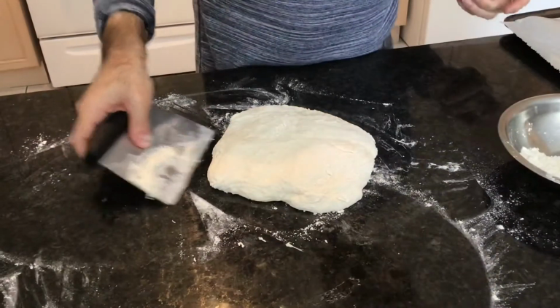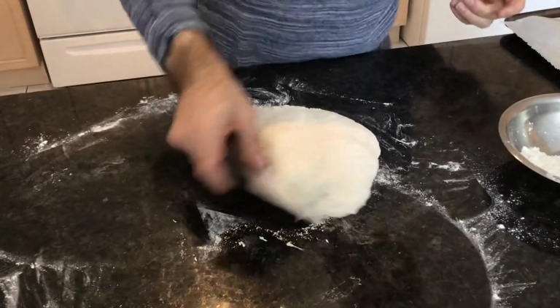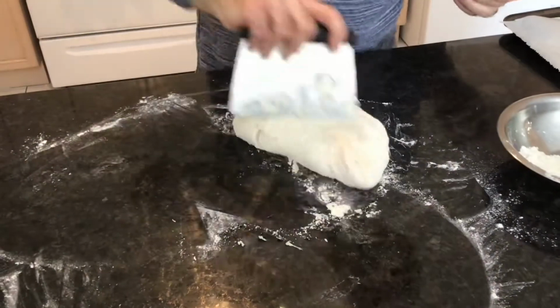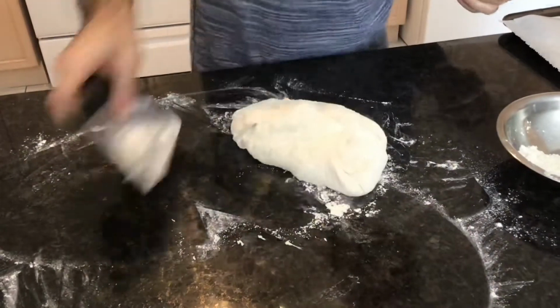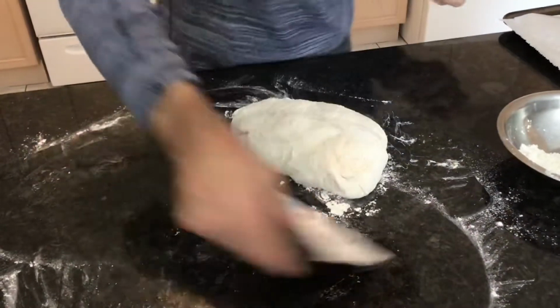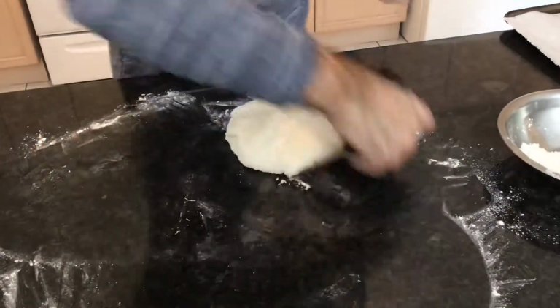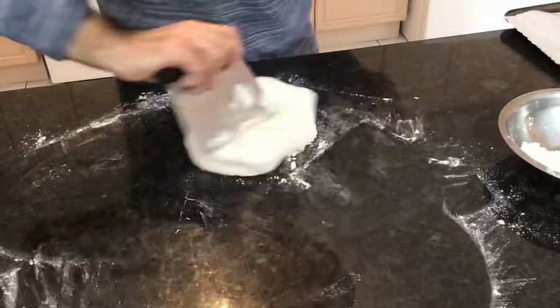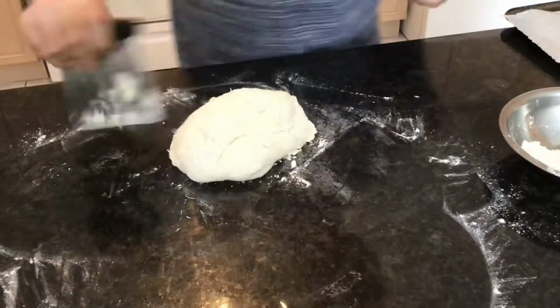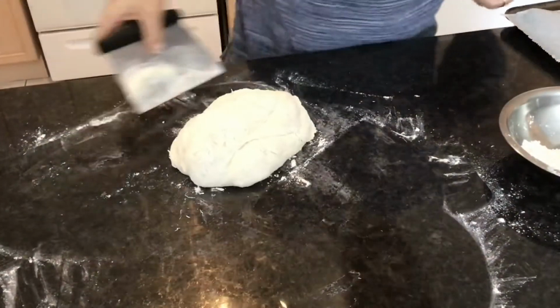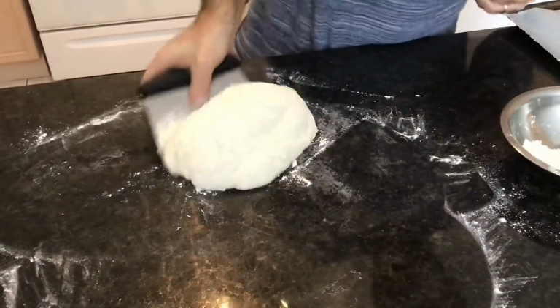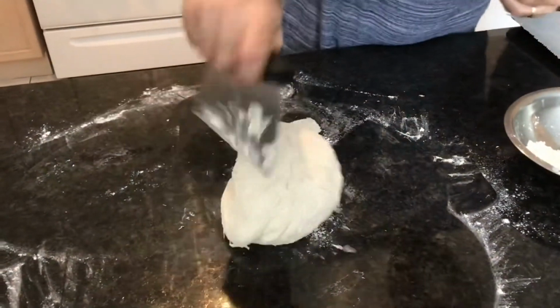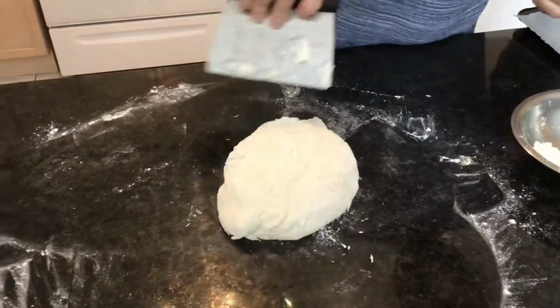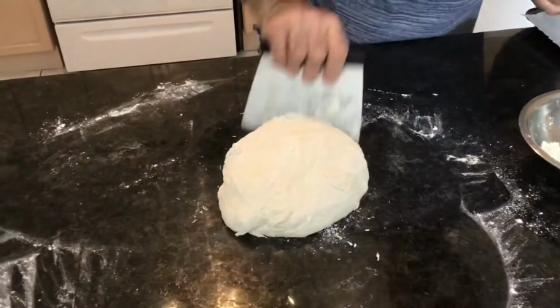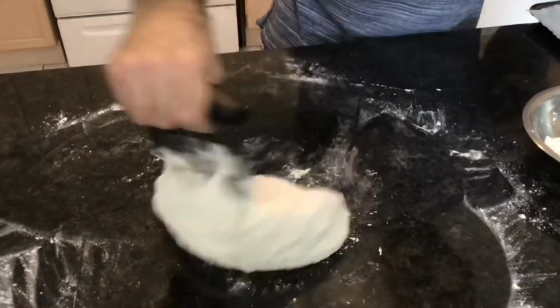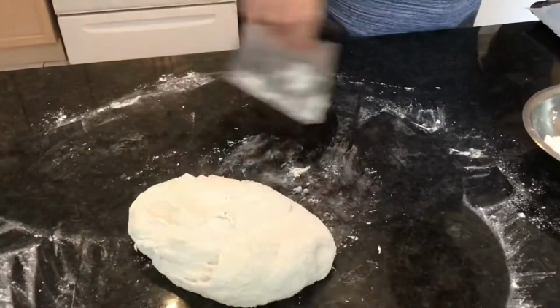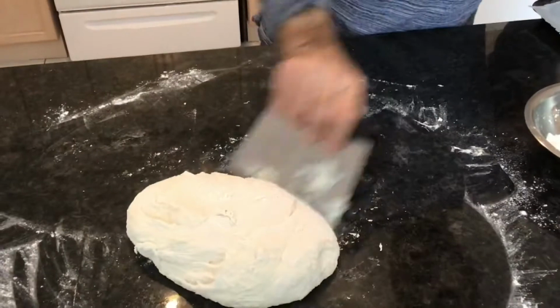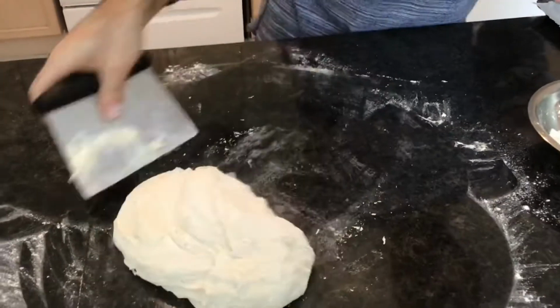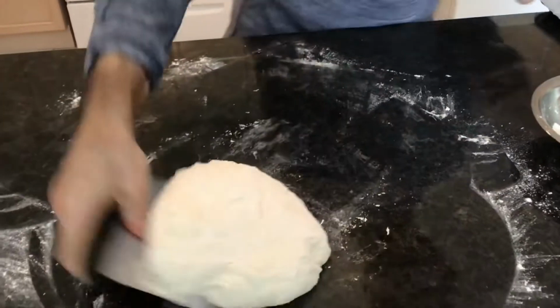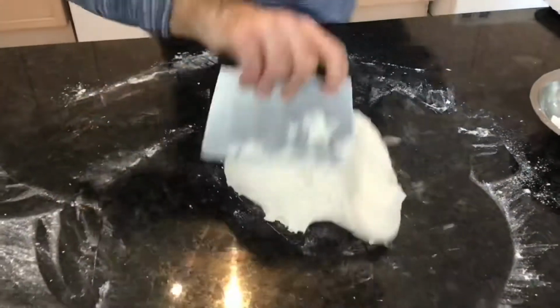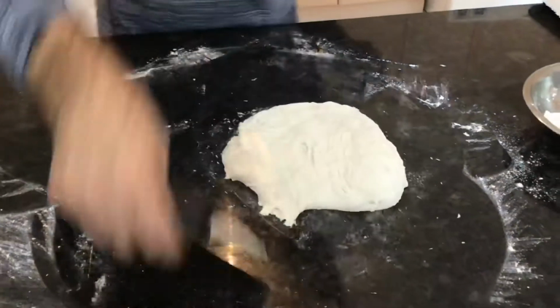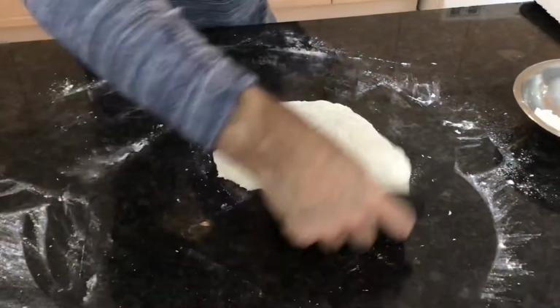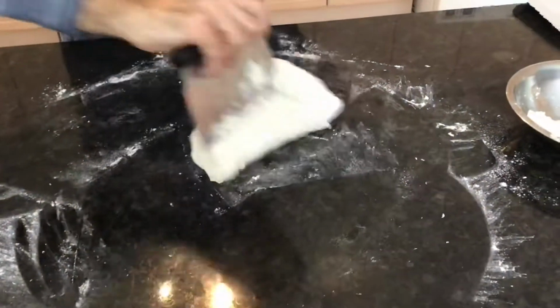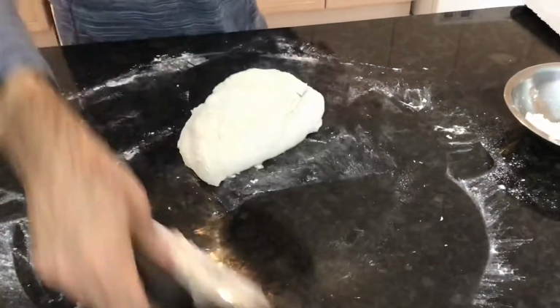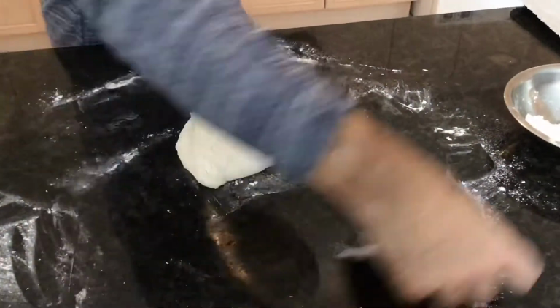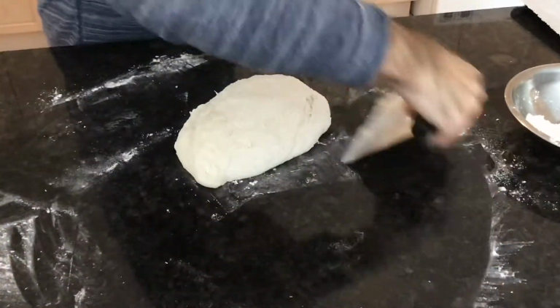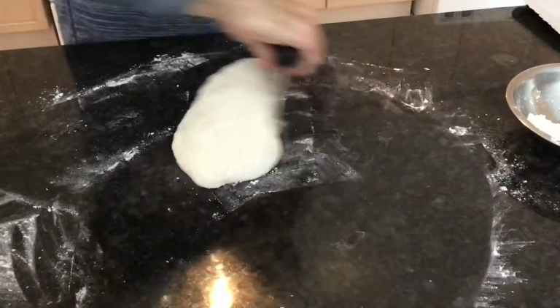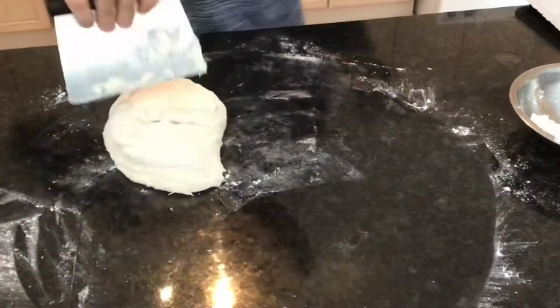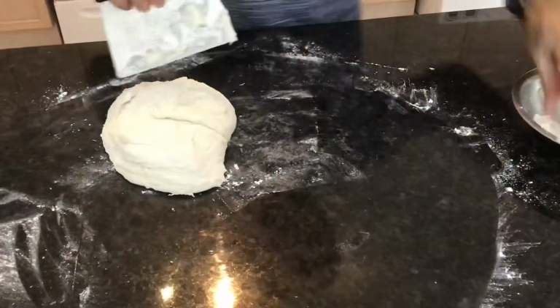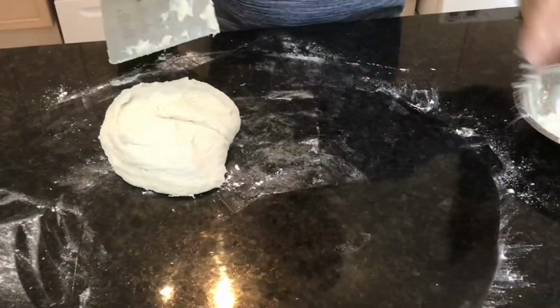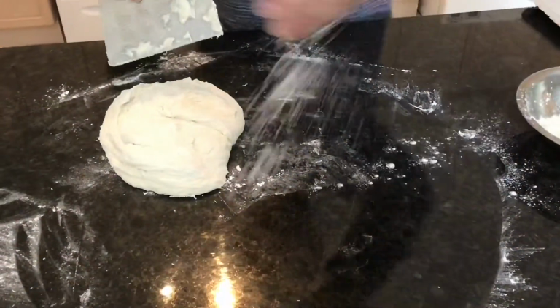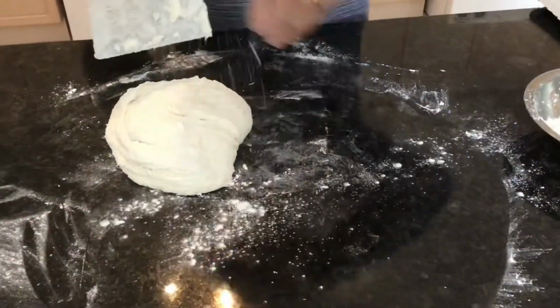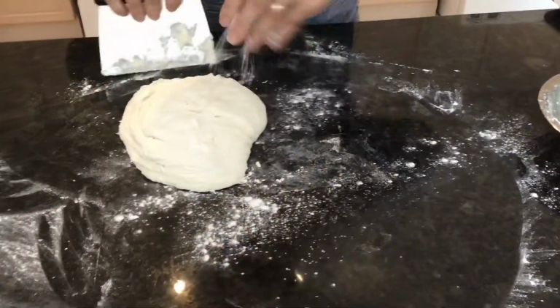We're going to collect it all with the scraper and work it so it's manageable. Still adding a bit of flour as needed.